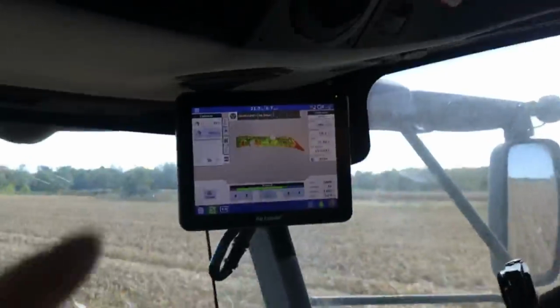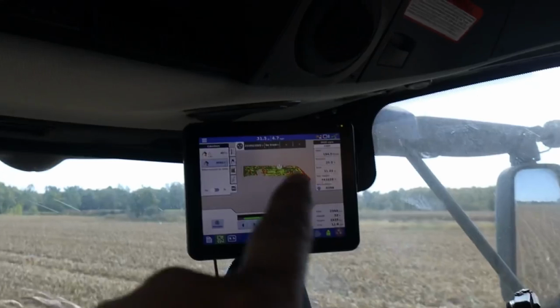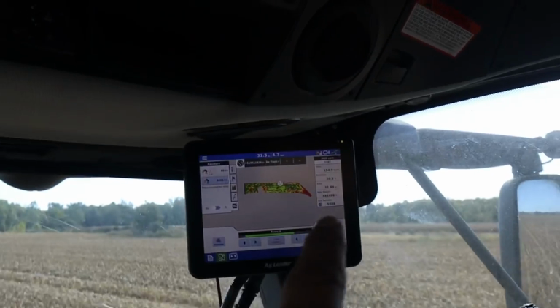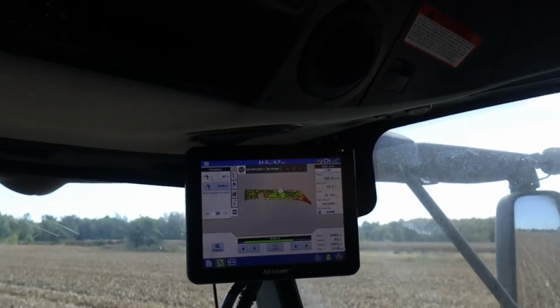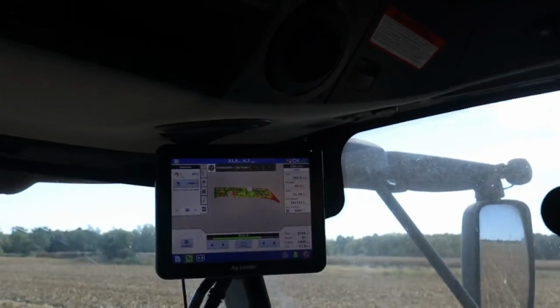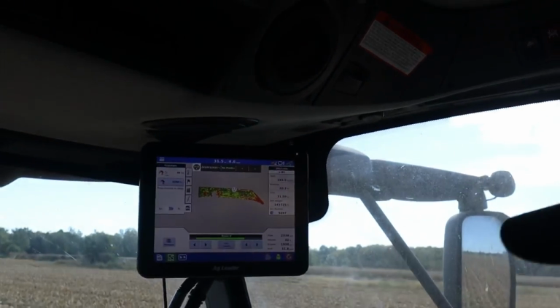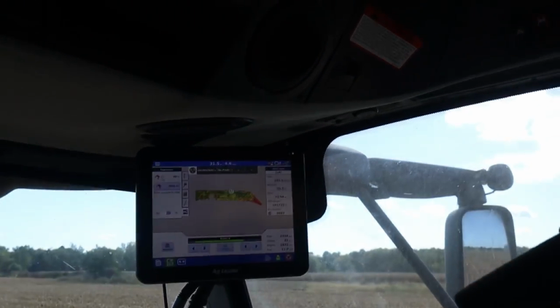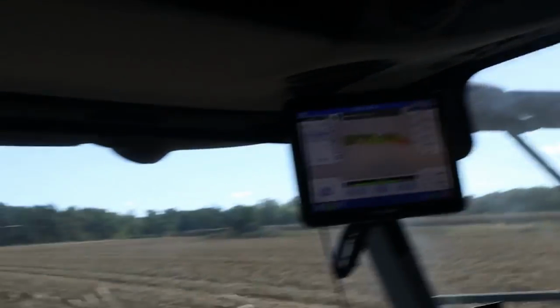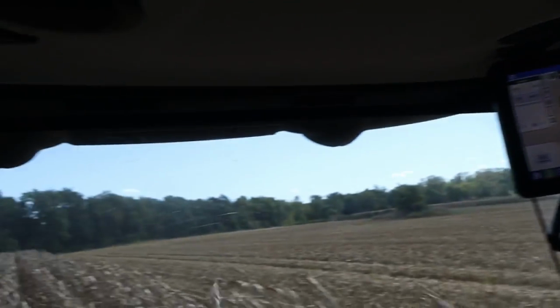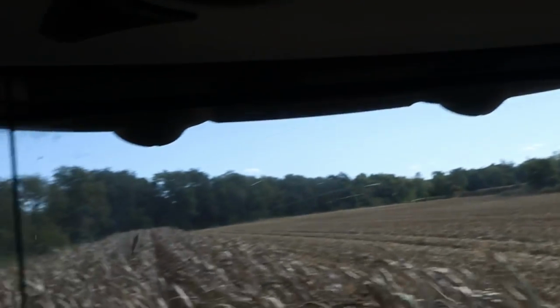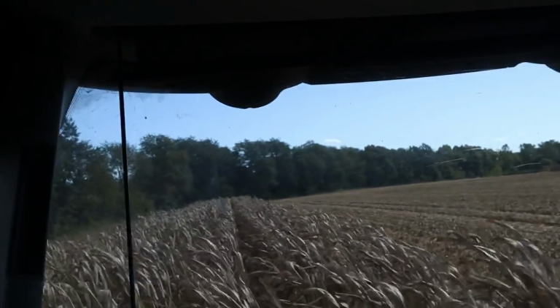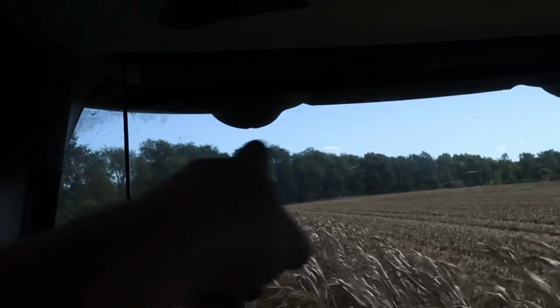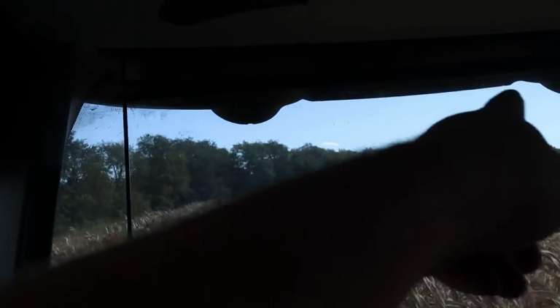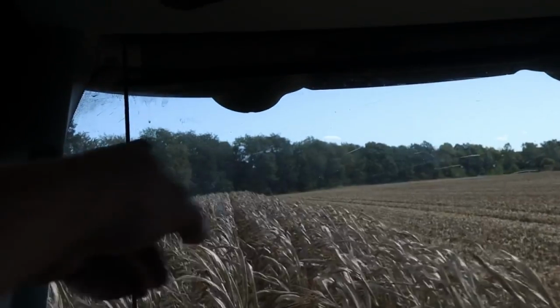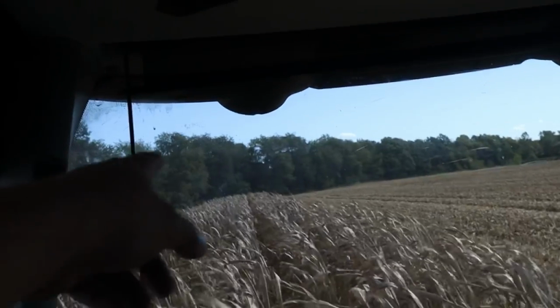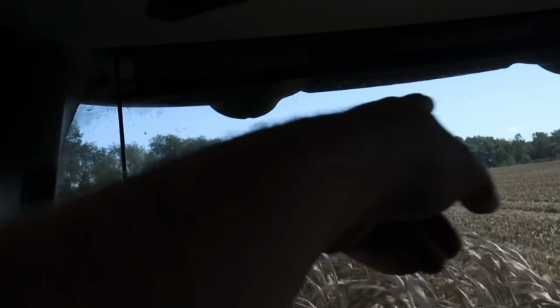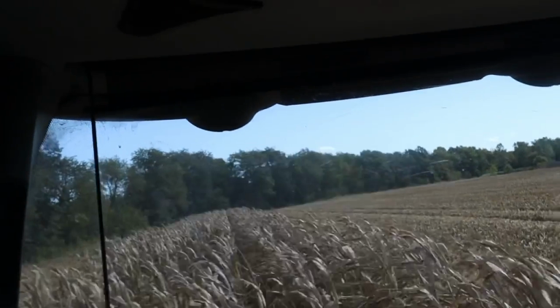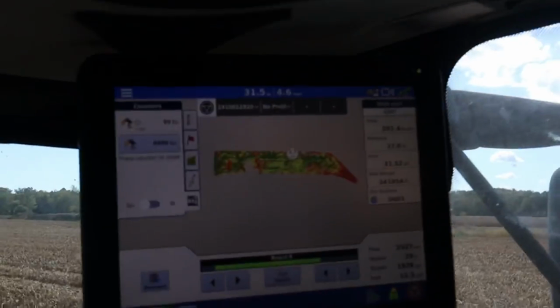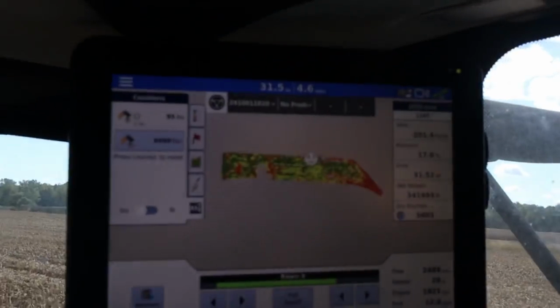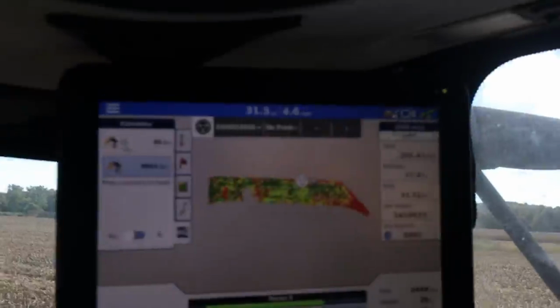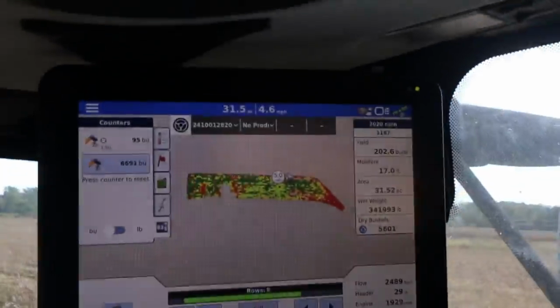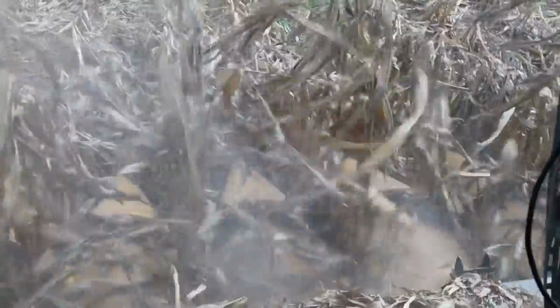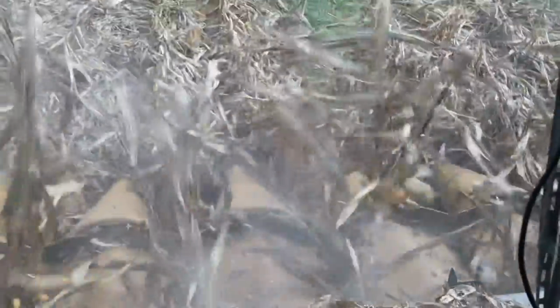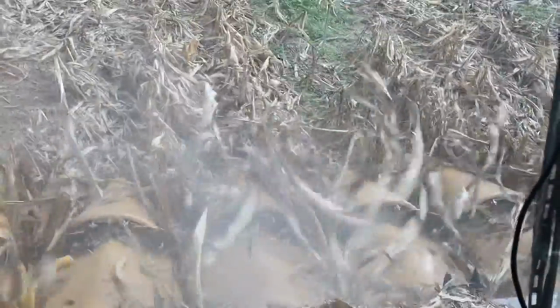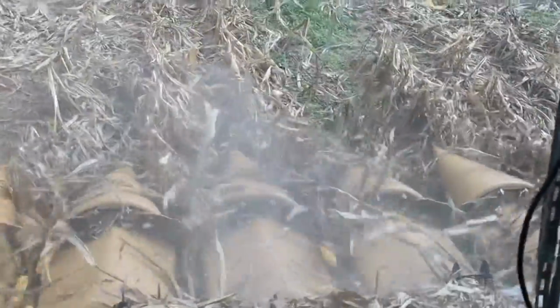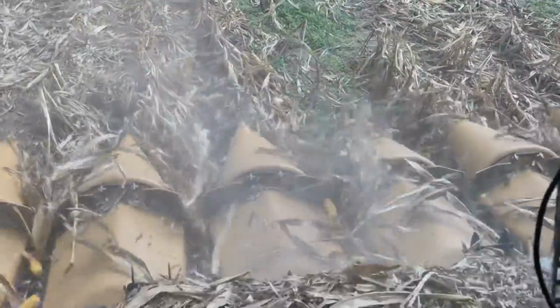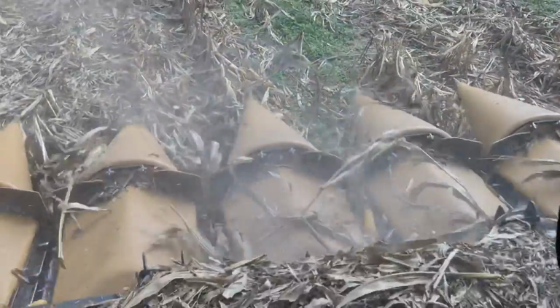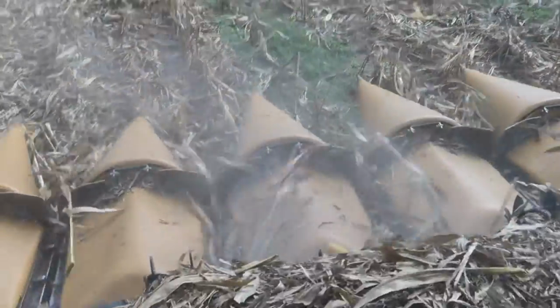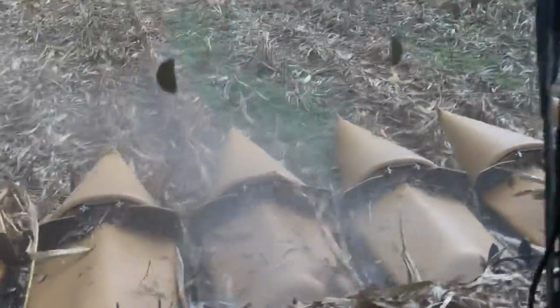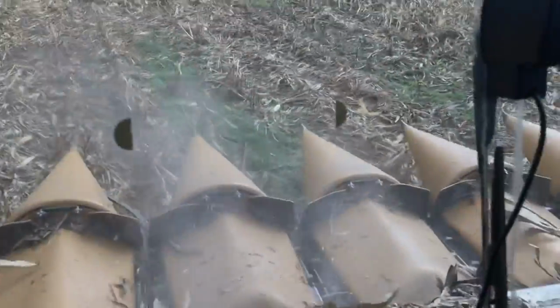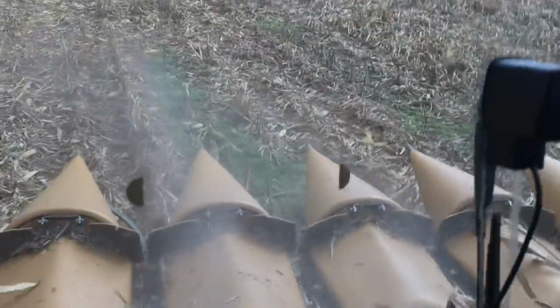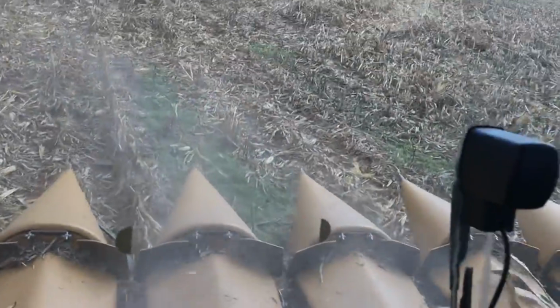That yield map just proves you can't grow anything in the shade. That's where the red's at. That's the end of that one.